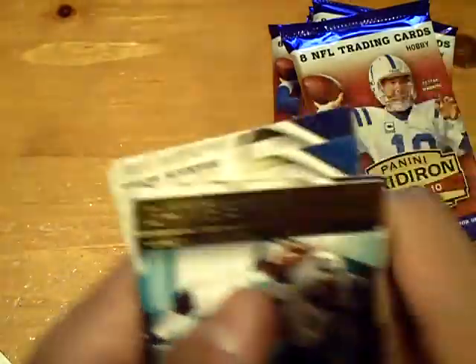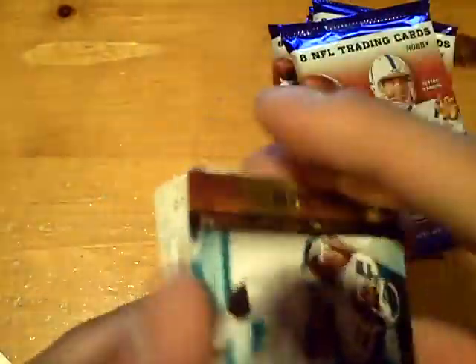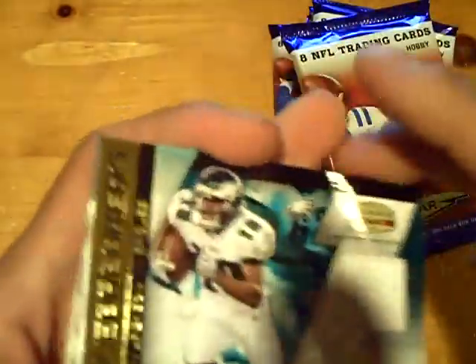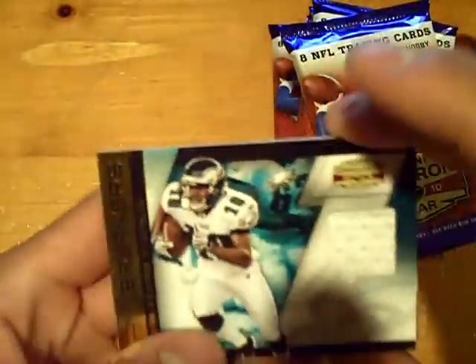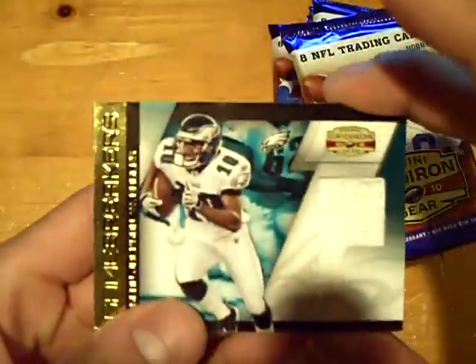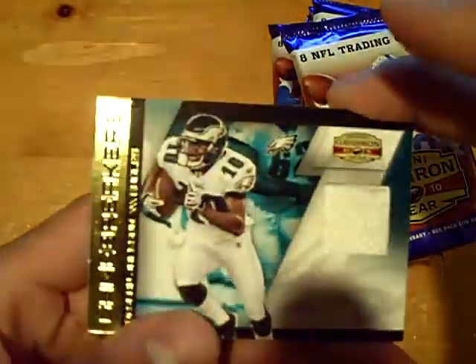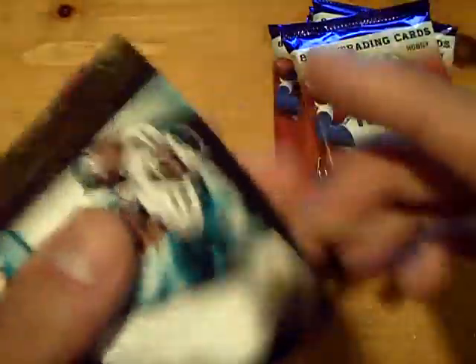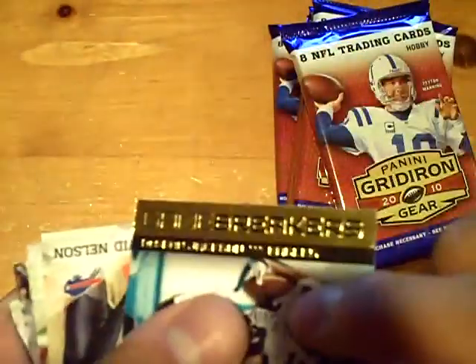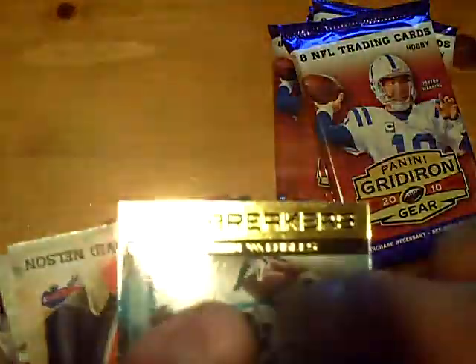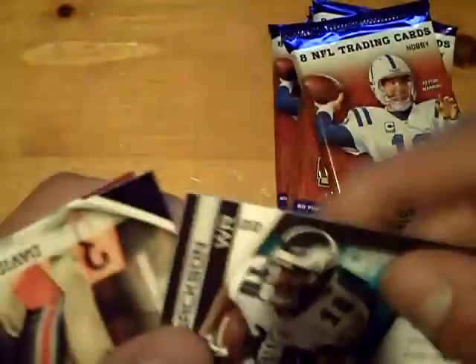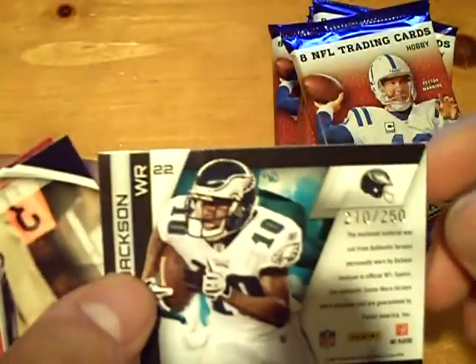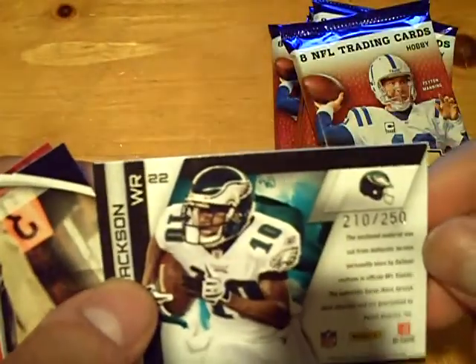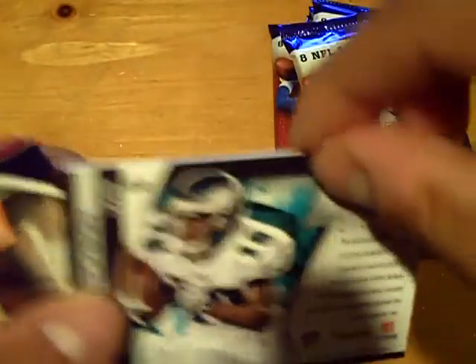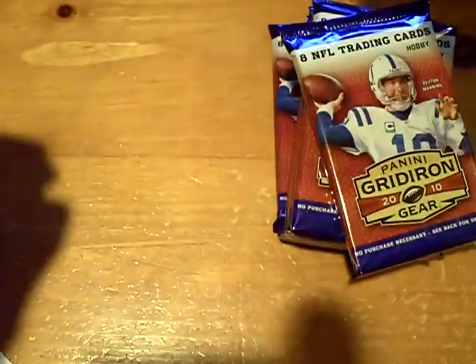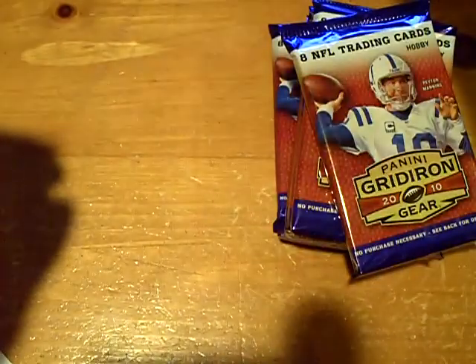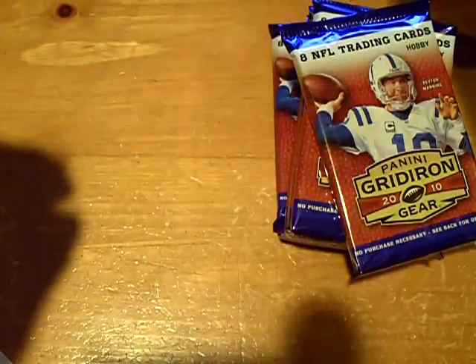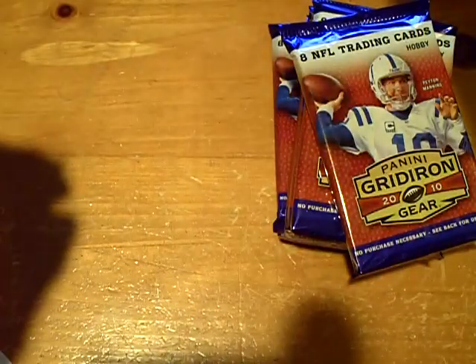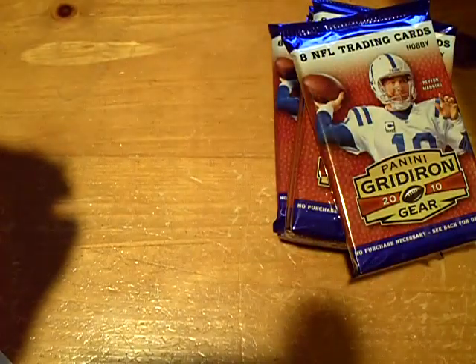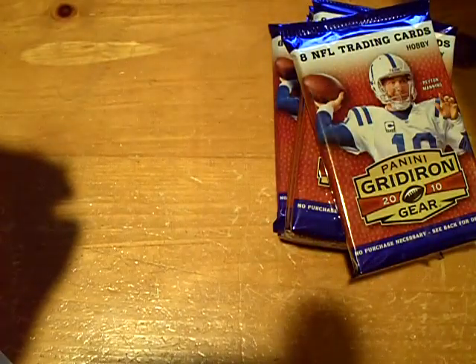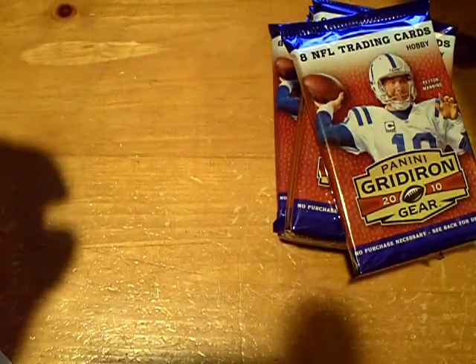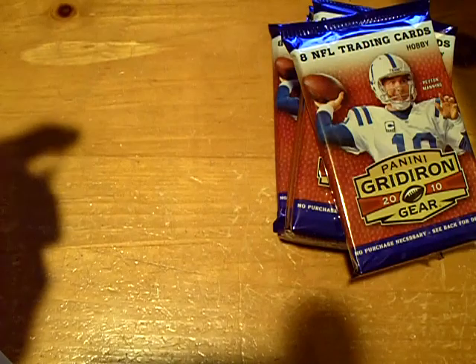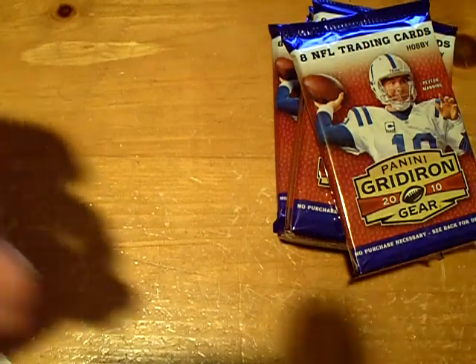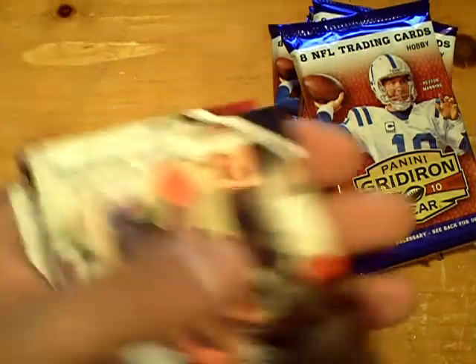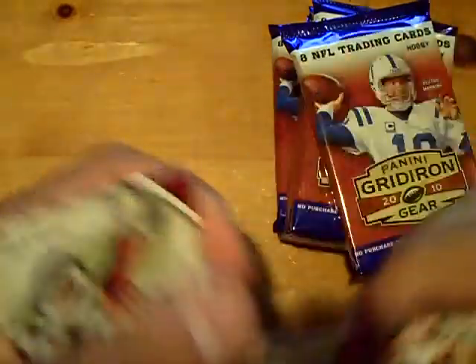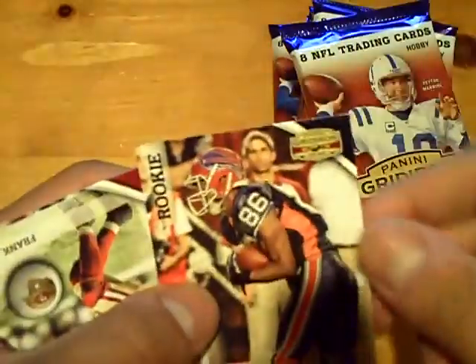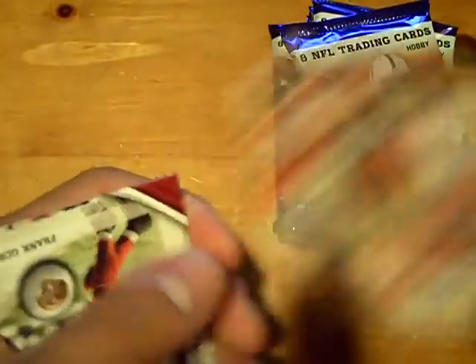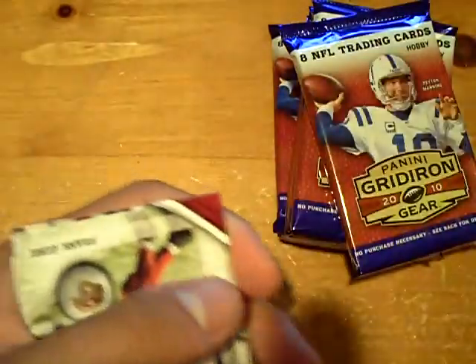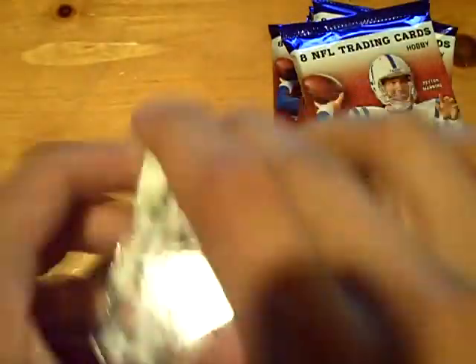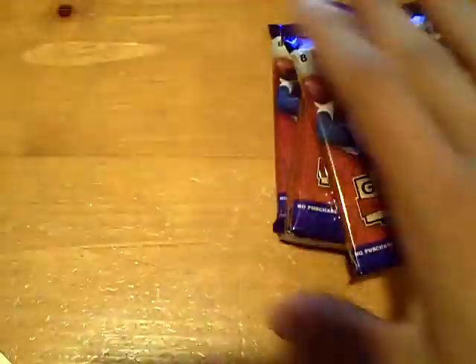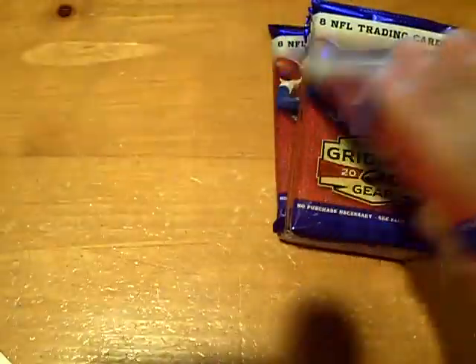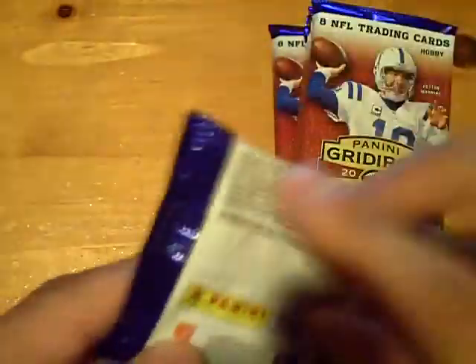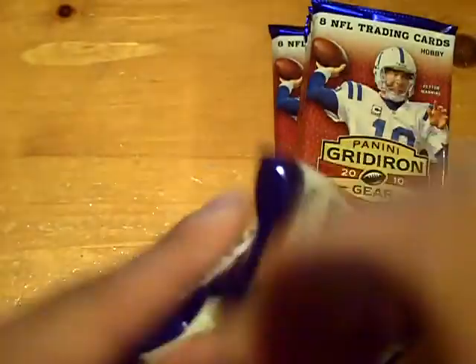Next will be a Game Breakers jersey card — it will go to the Eagles, numbered at 250. DeSean Jackson jersey card — DeSean Jackson for the Eagles. And a David Nelson for the Bills rookie.